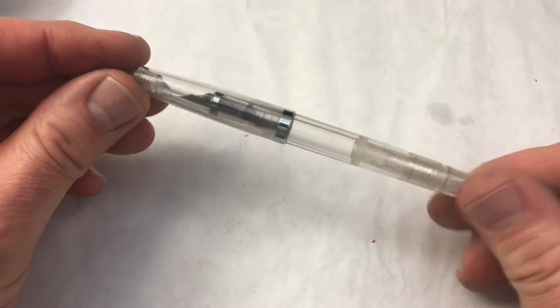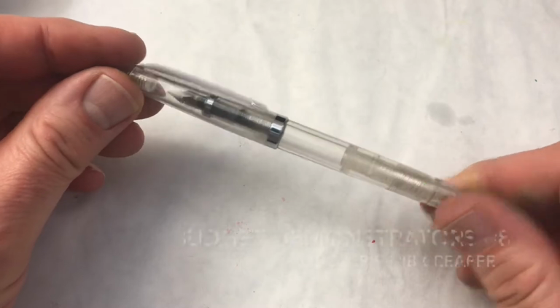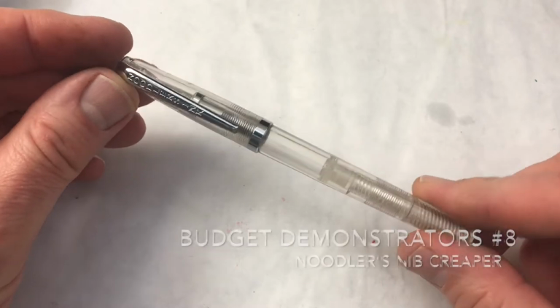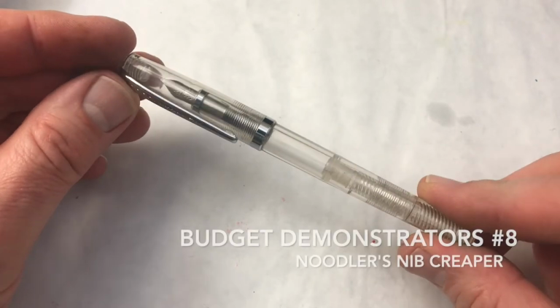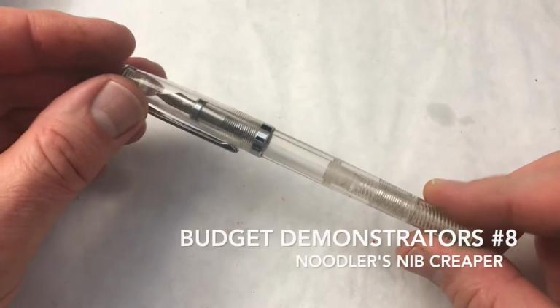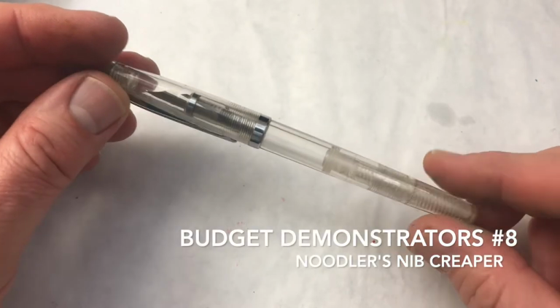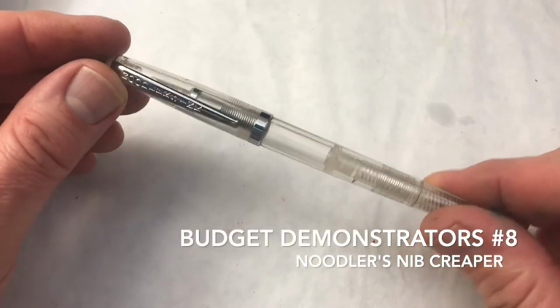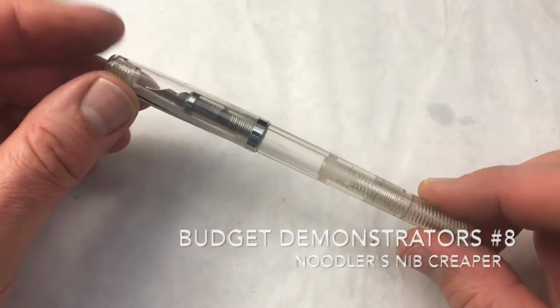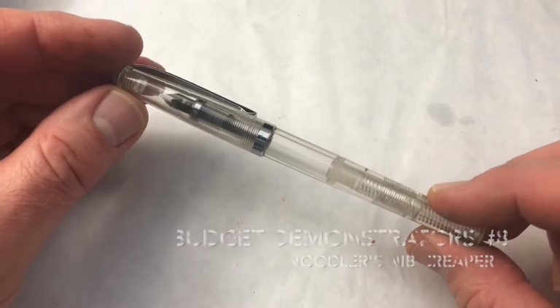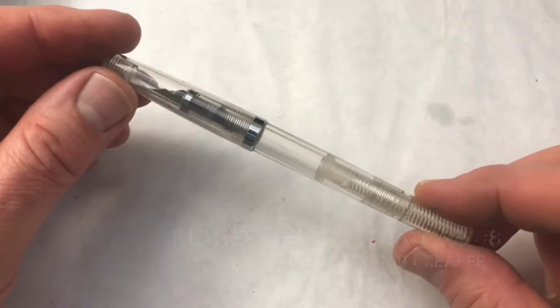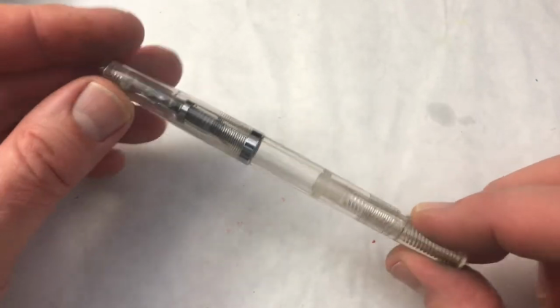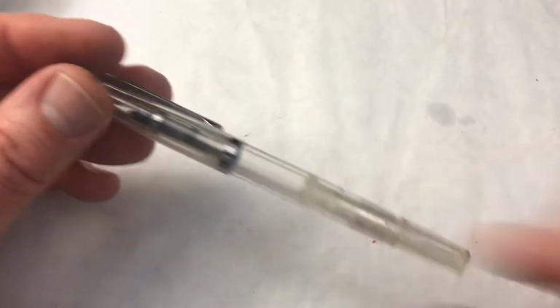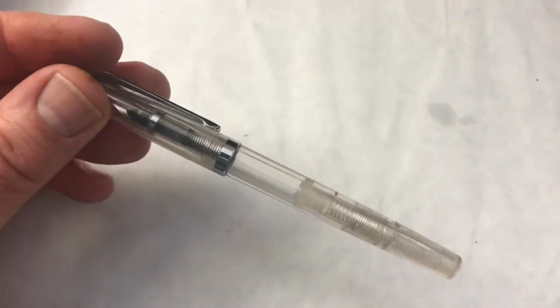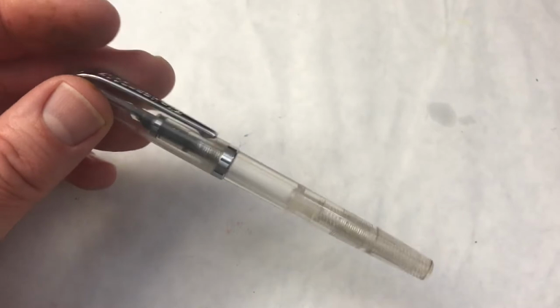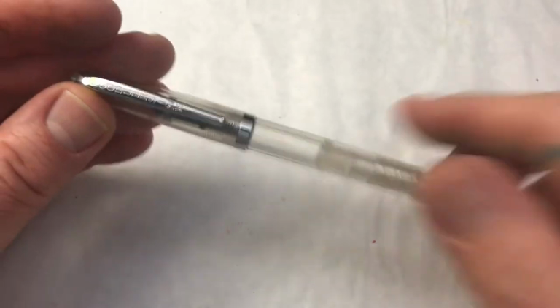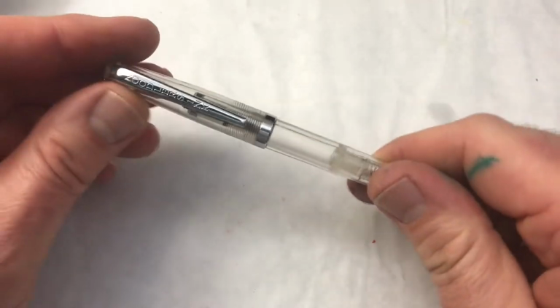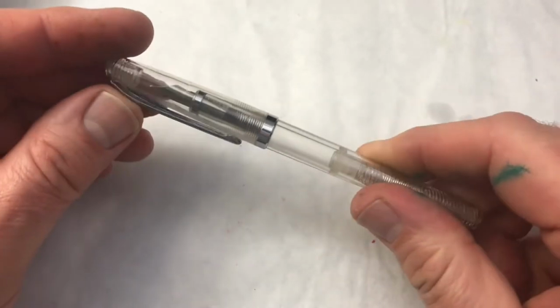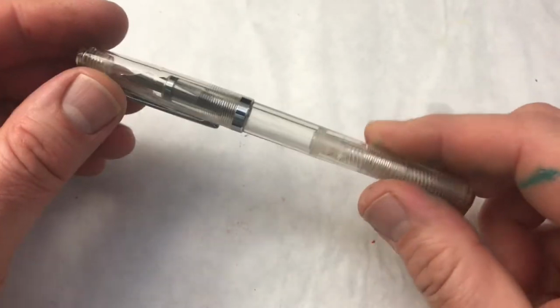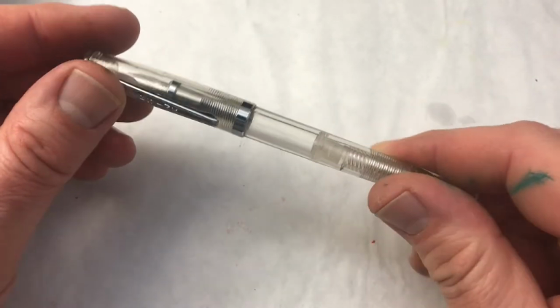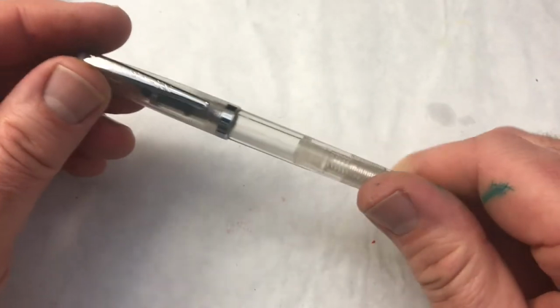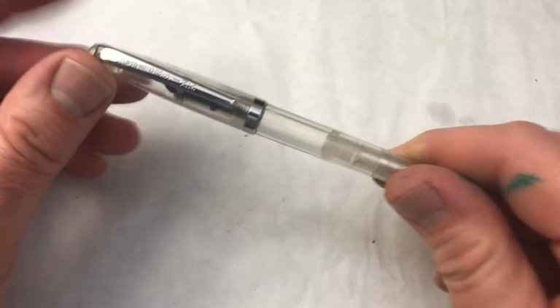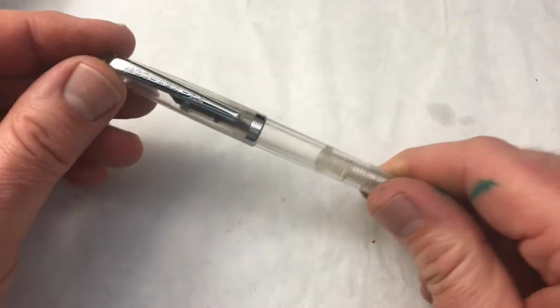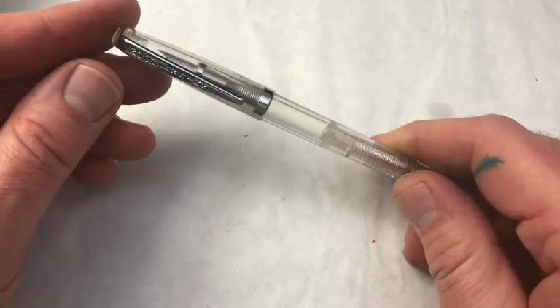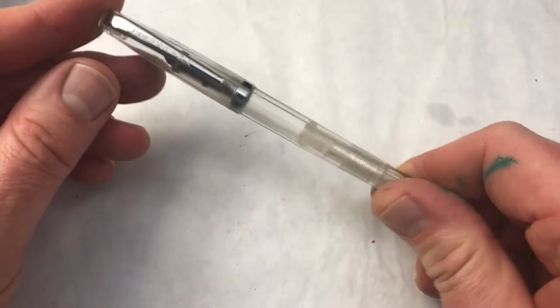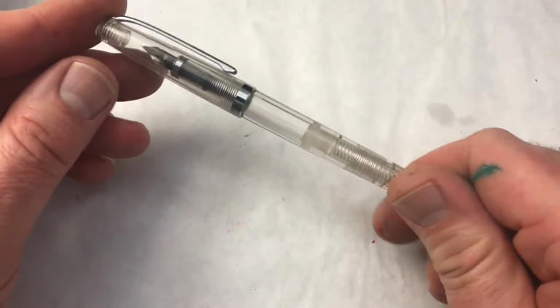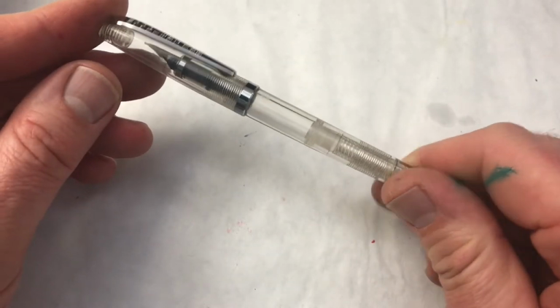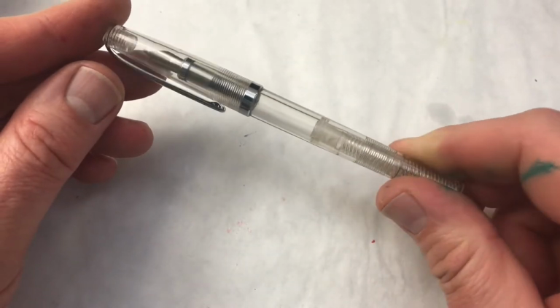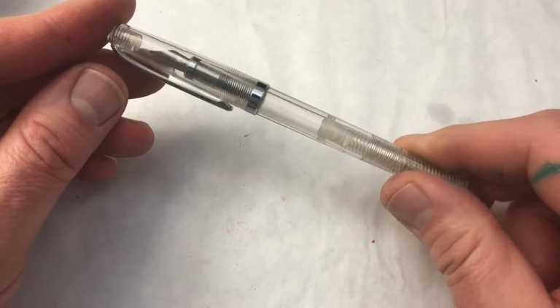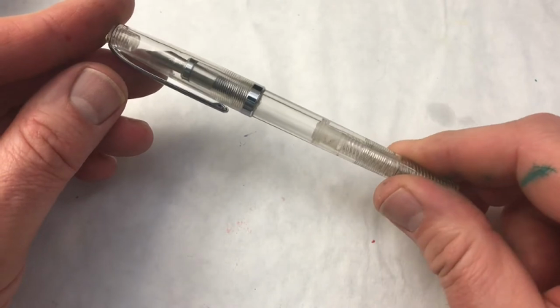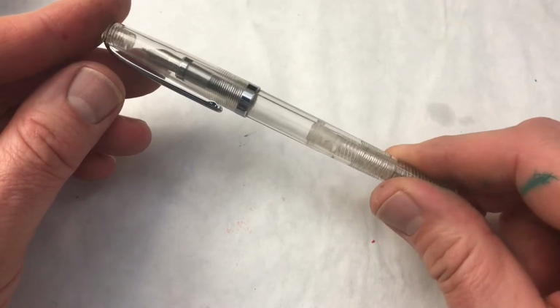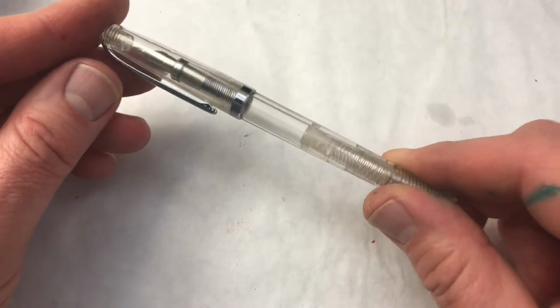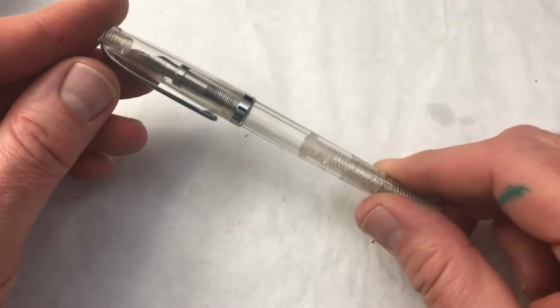This is a Noodler's Nib Creeper — 'Creeper' is spelled in a kind of strange way, and I'm not sure what the meaning of that is. Noodler's, for those of you who don't know, is an American pen brand. This is U.S. made. Their pens are noted for a few things.